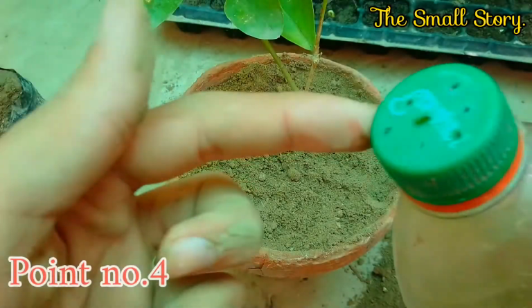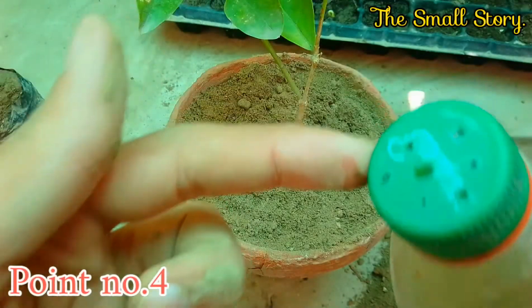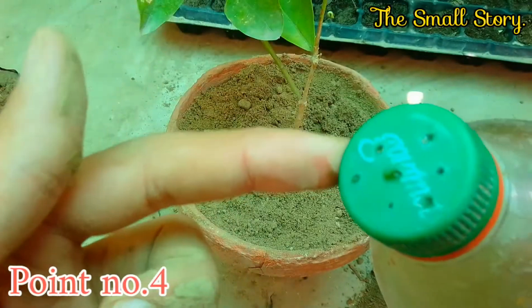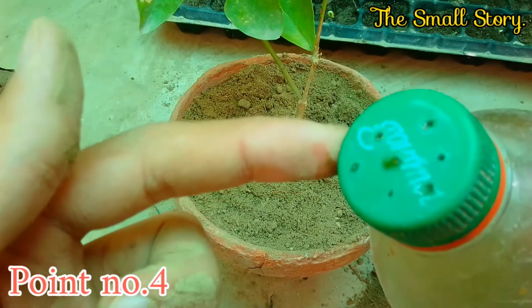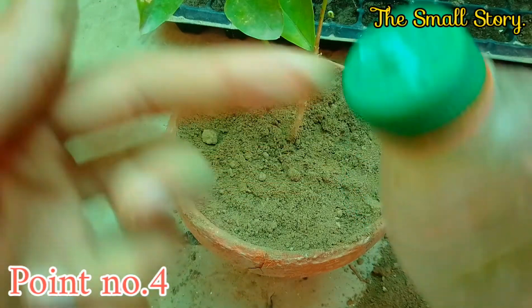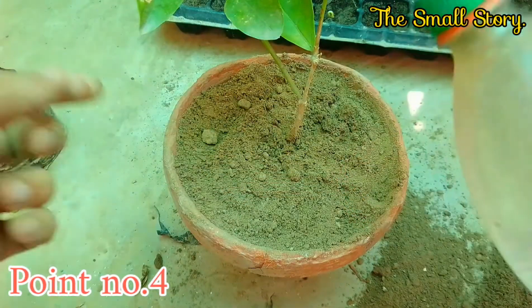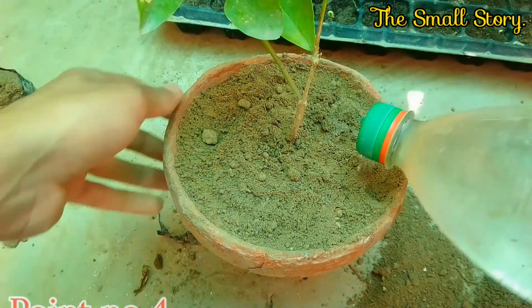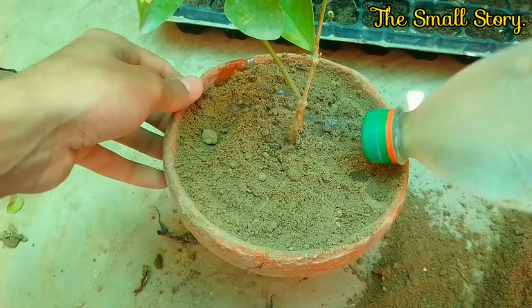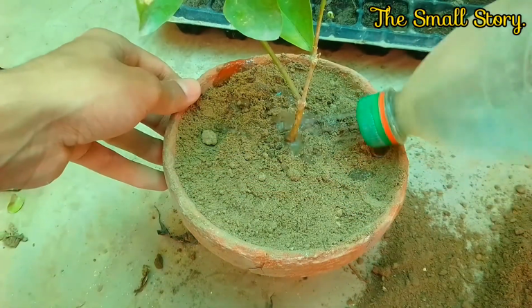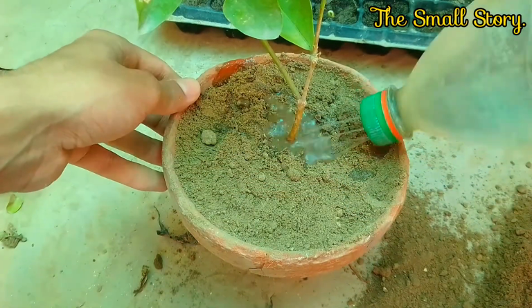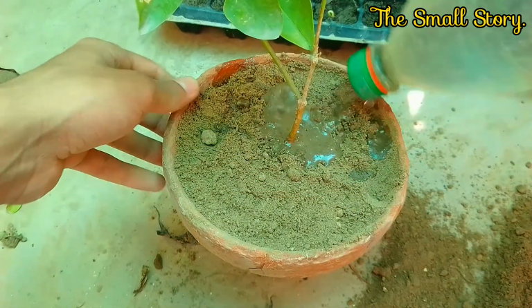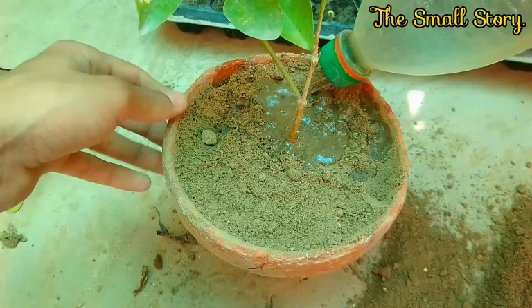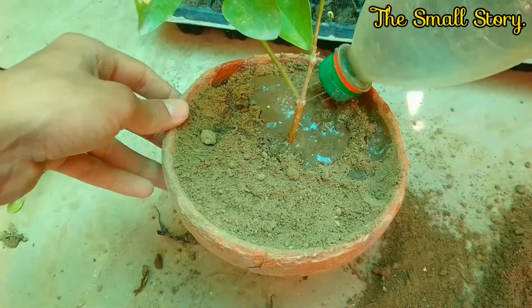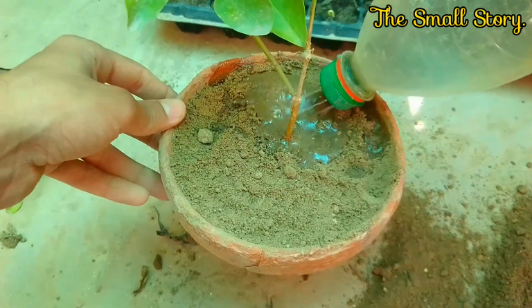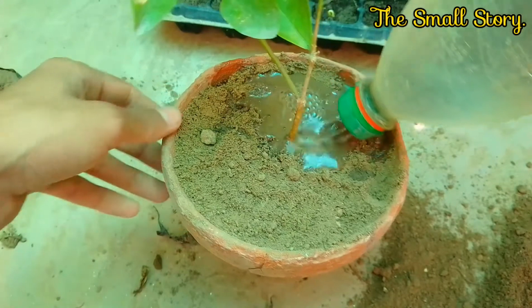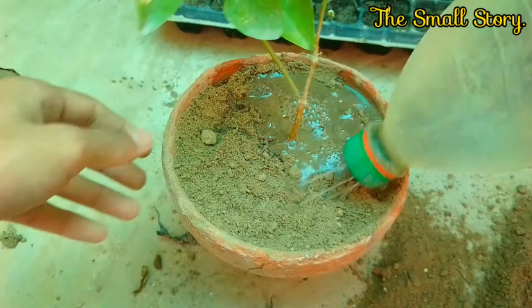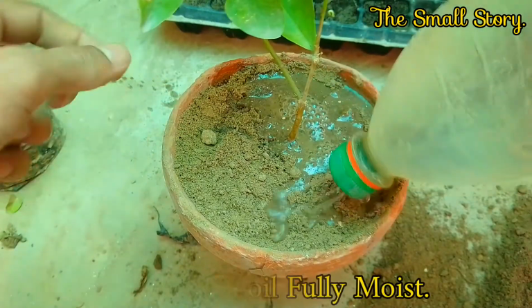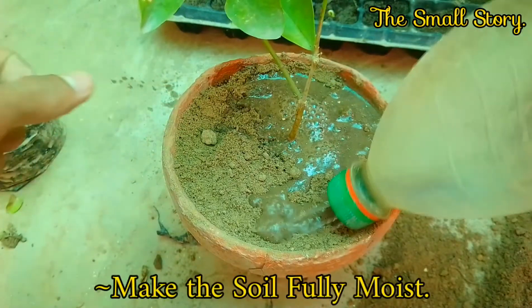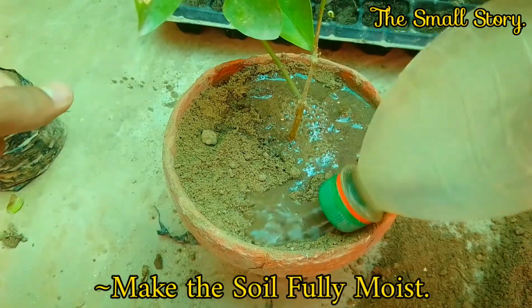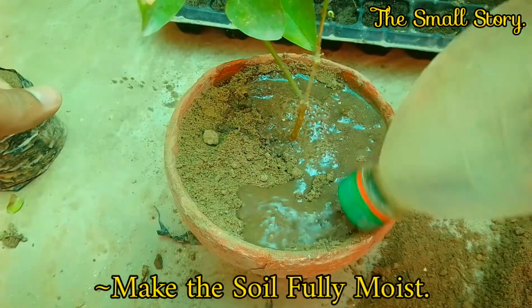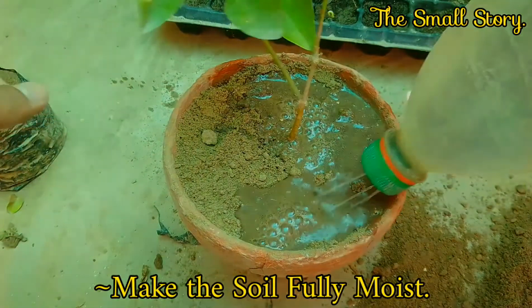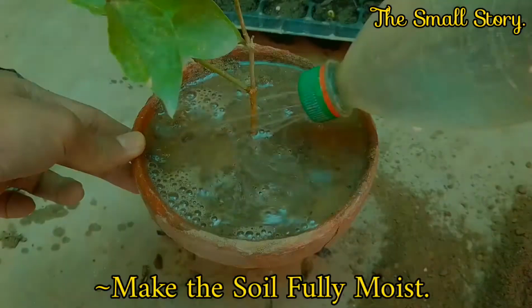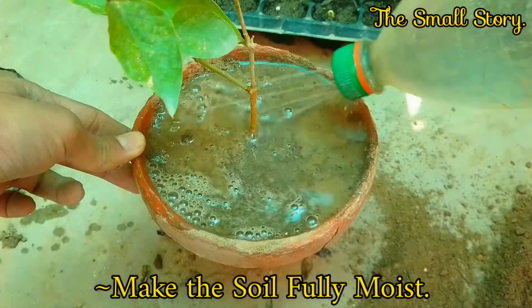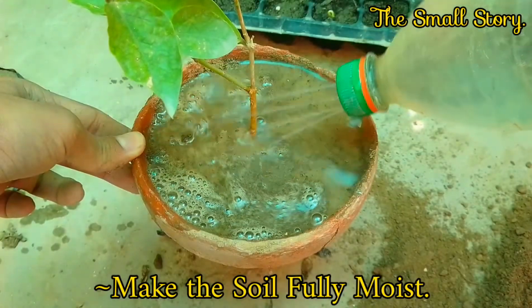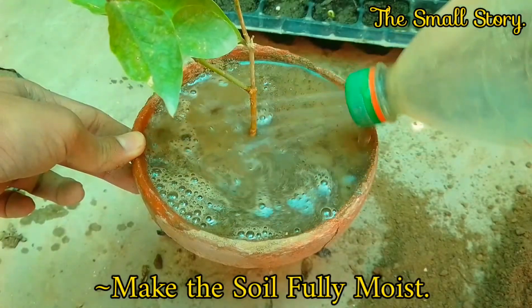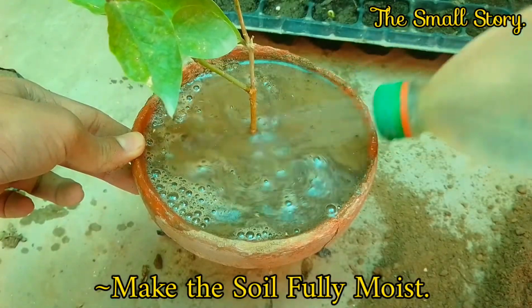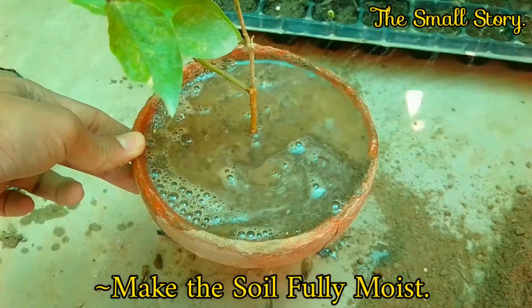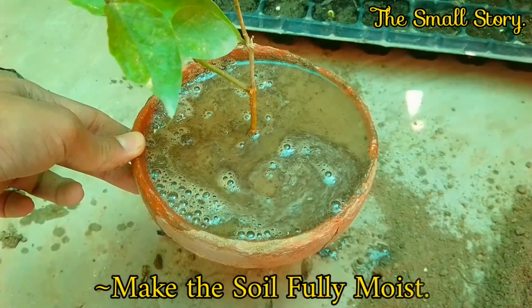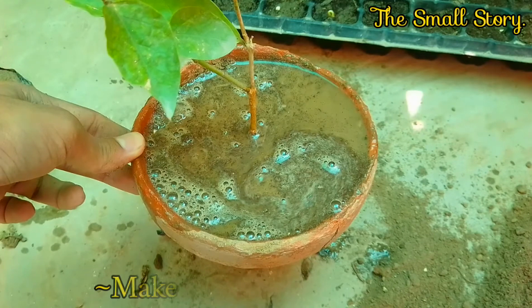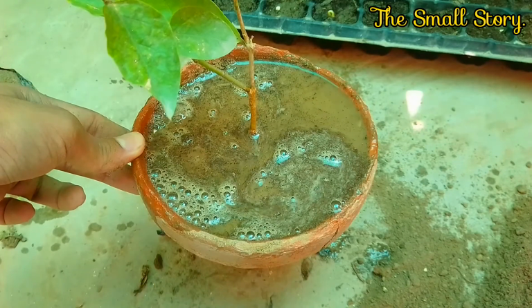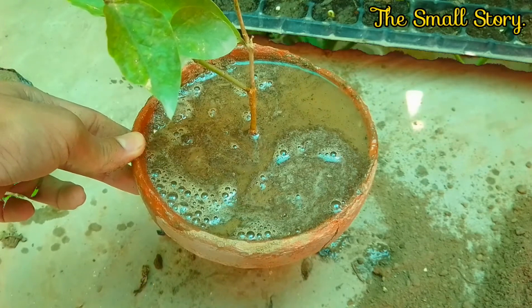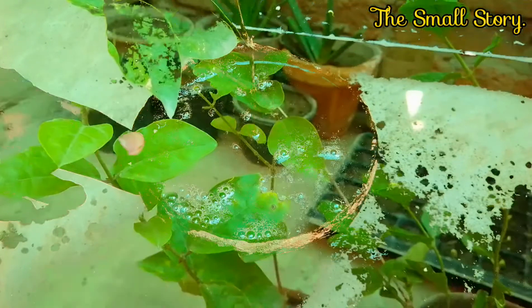Point number four: always water your plants after repotting. It is a very important part of transplanting the jasmine. Add a sufficient amount of water and make the soil fully moist.